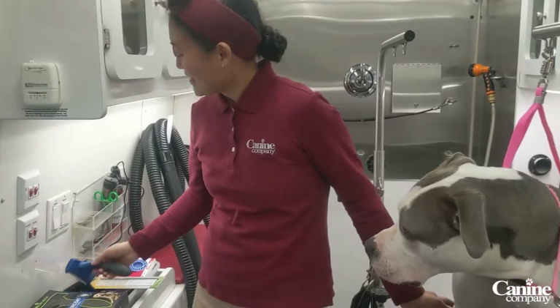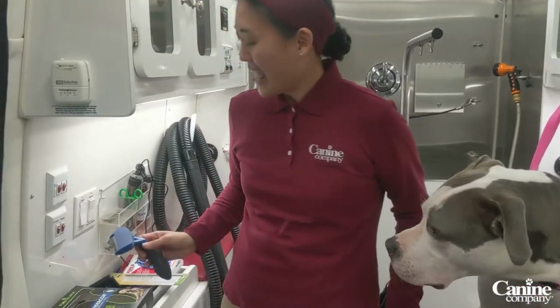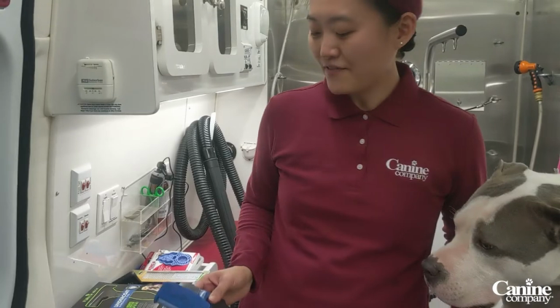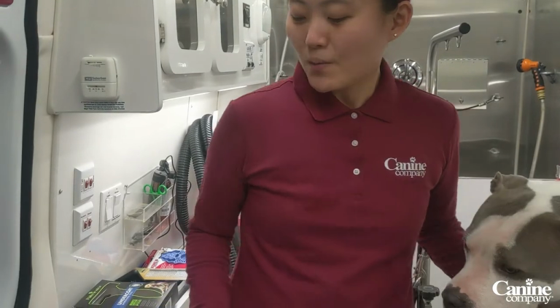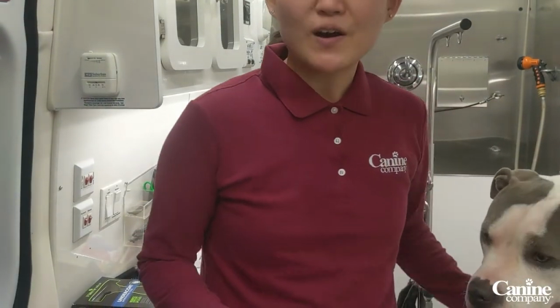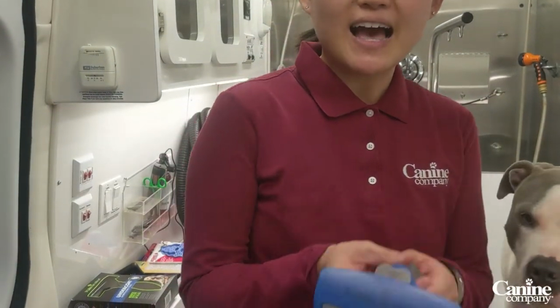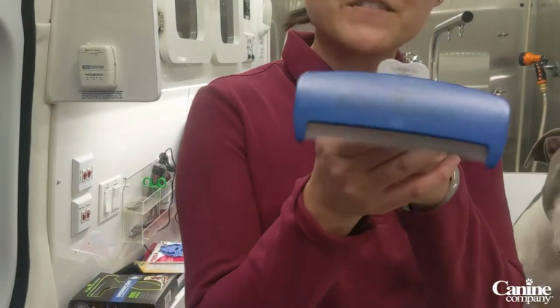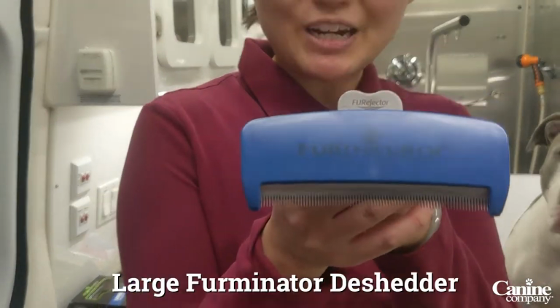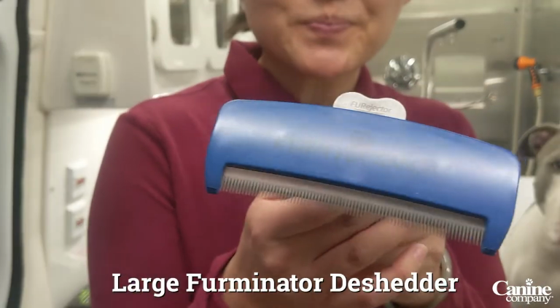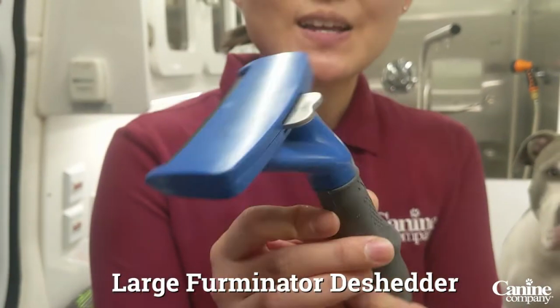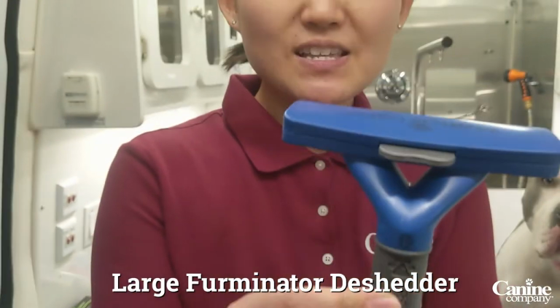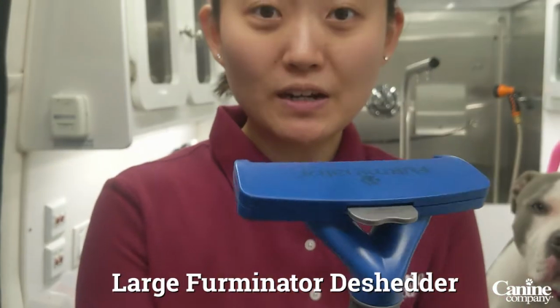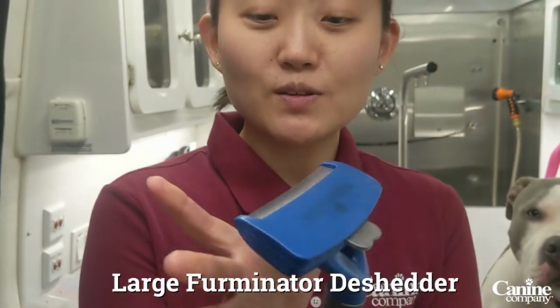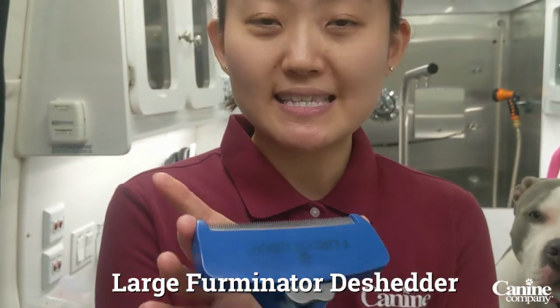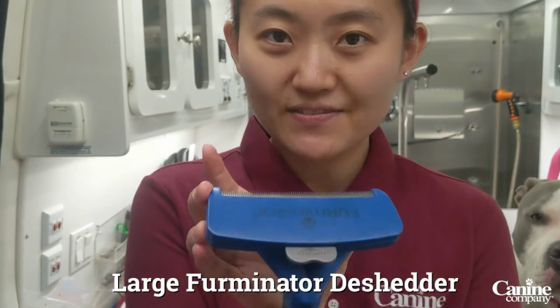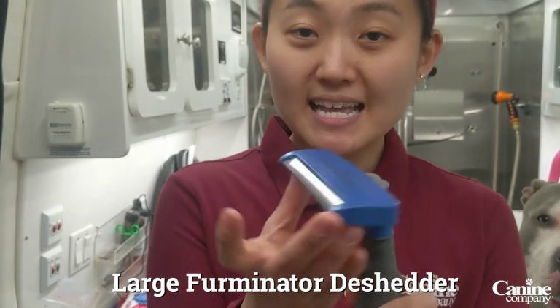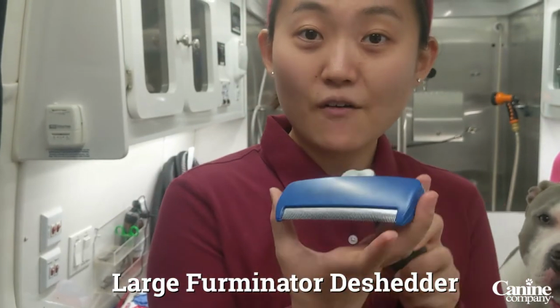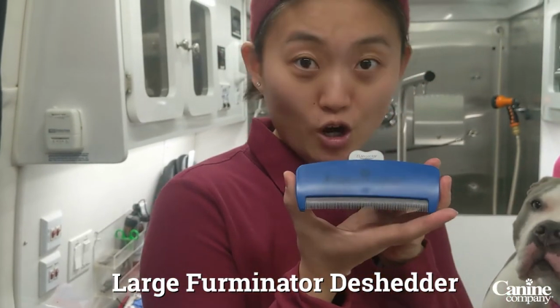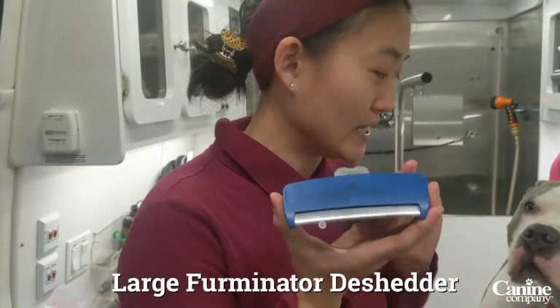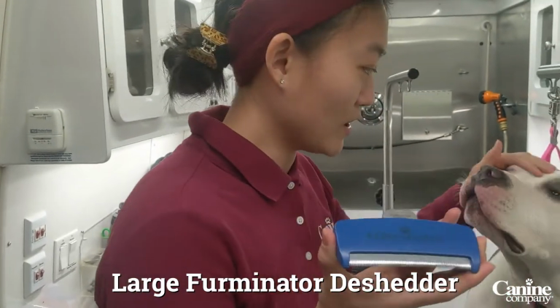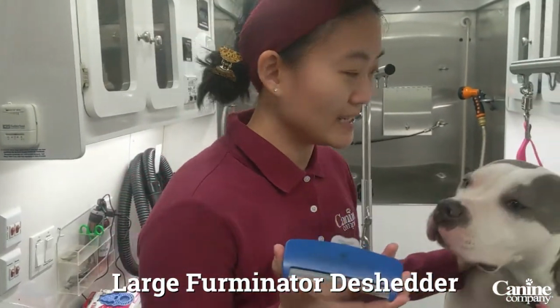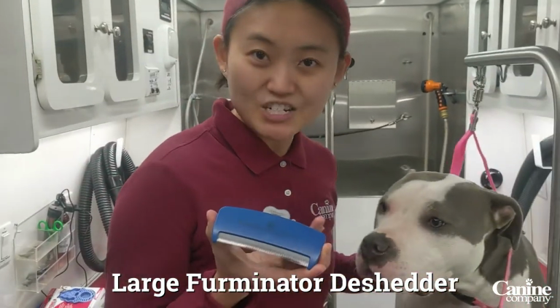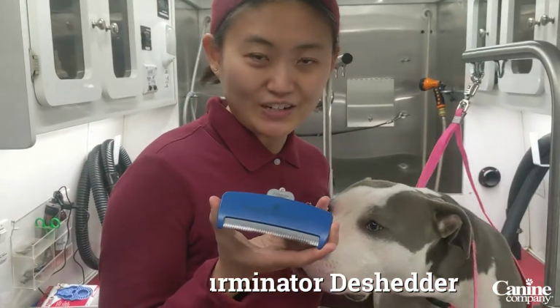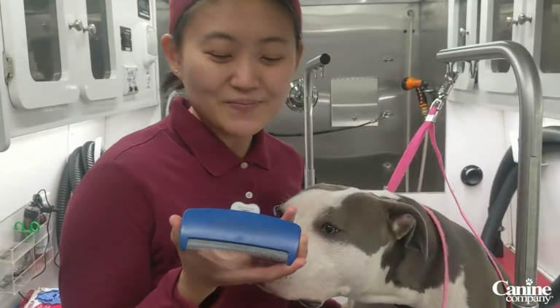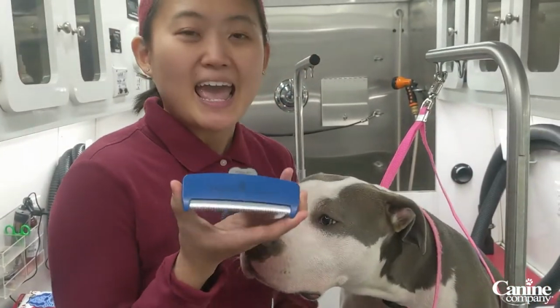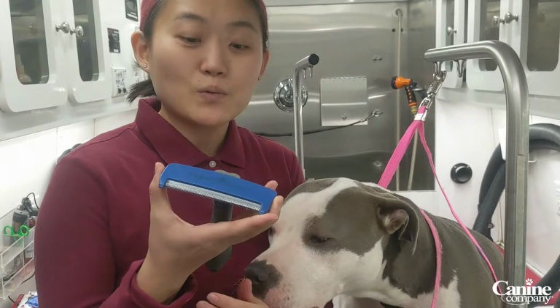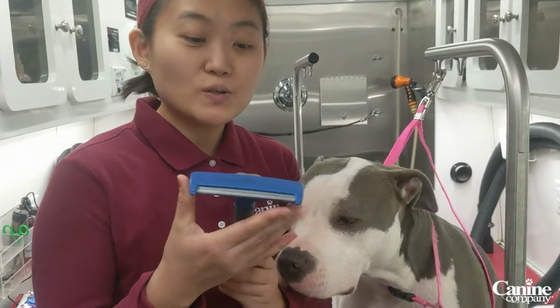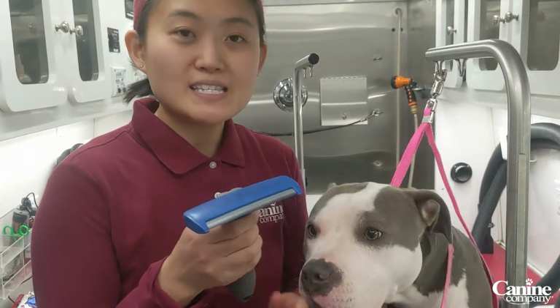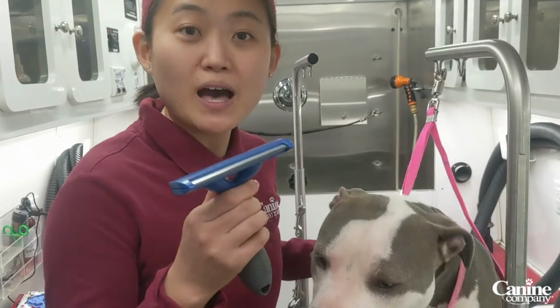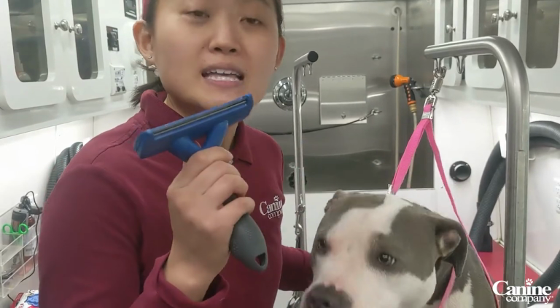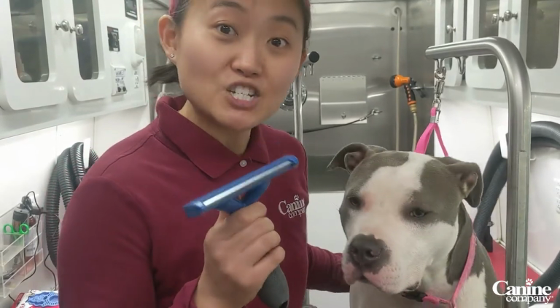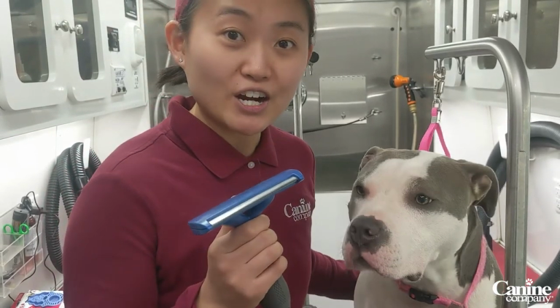Here I have what we call a Furminator. You see the size of this? It's for large breed, a large breed like Jade over here, and we're going to use this to help de-shed her.